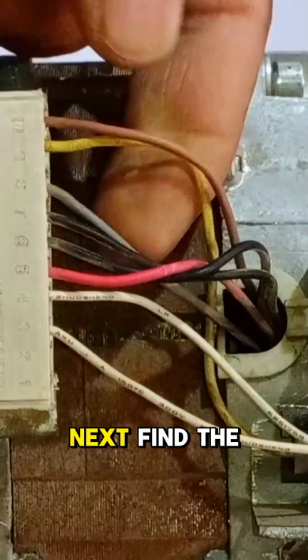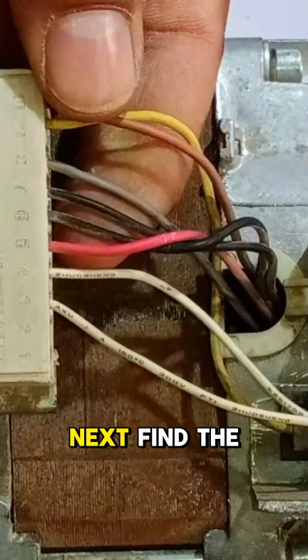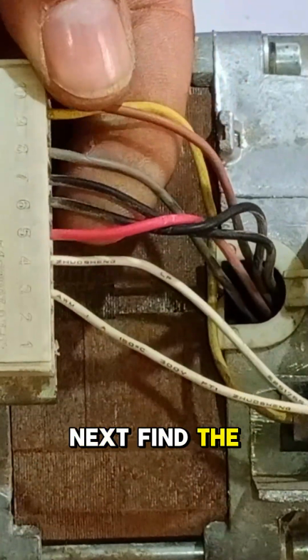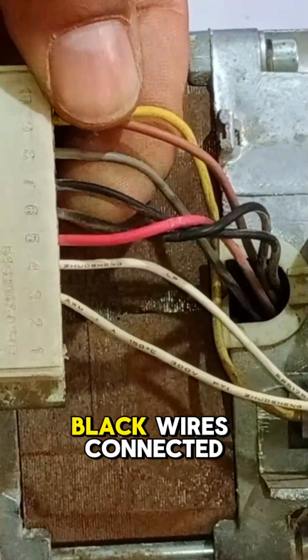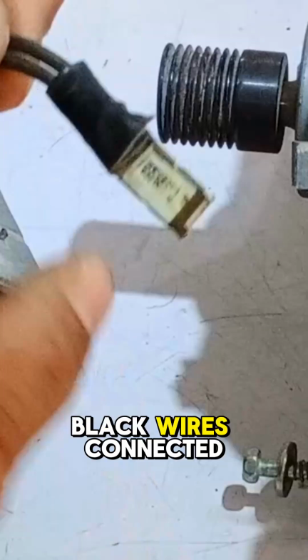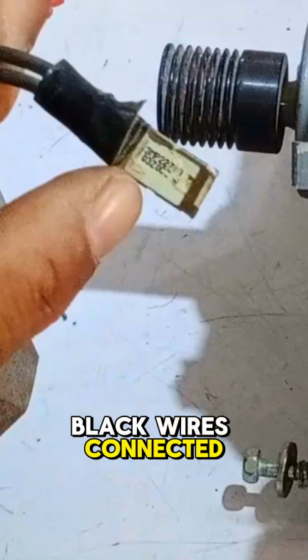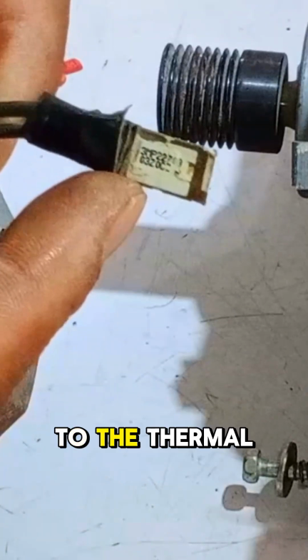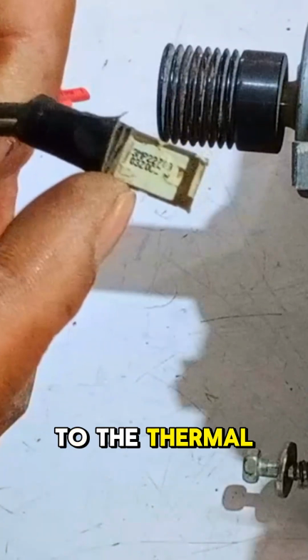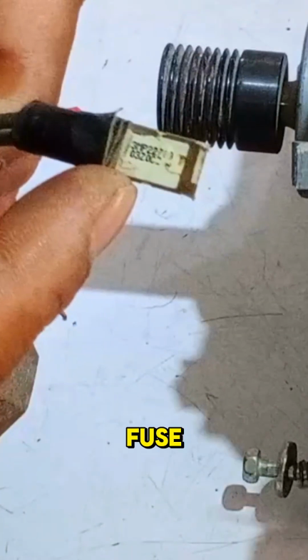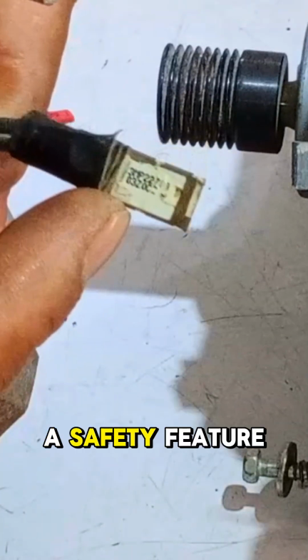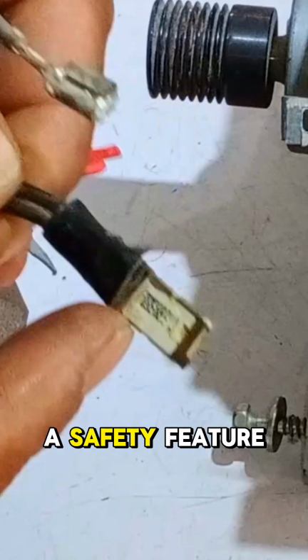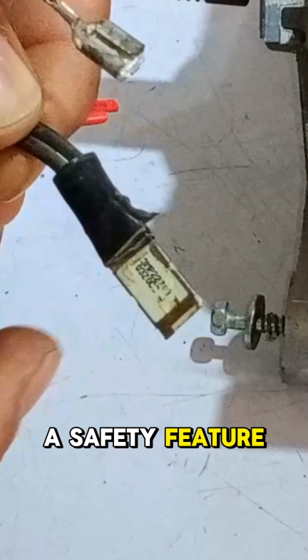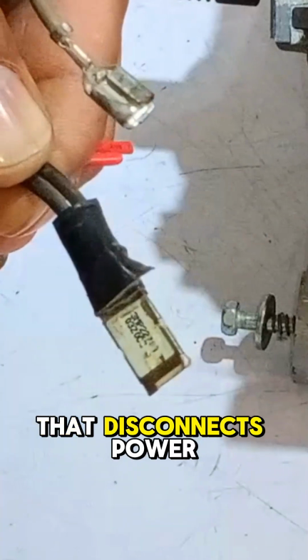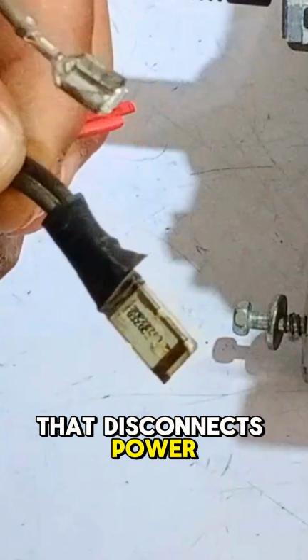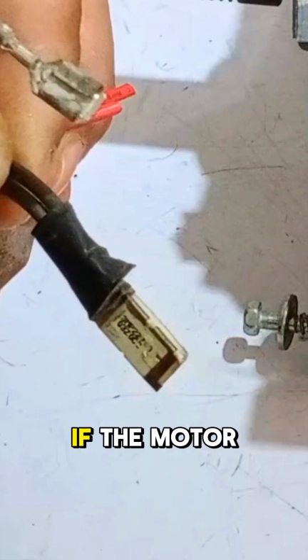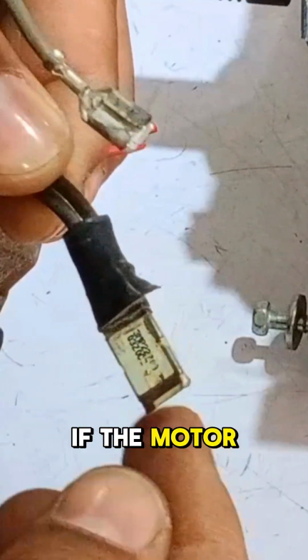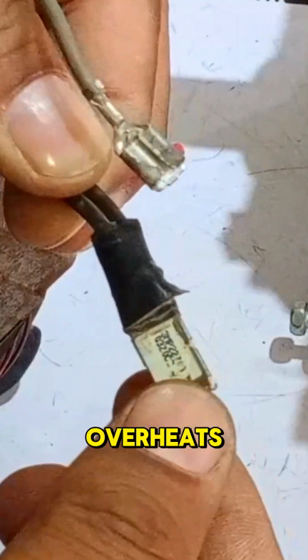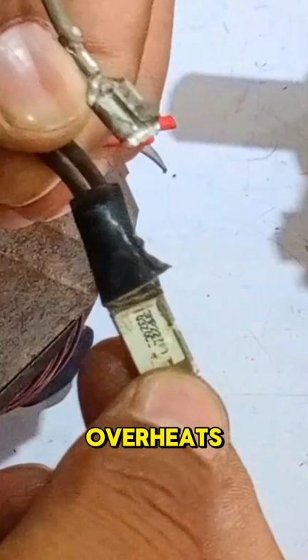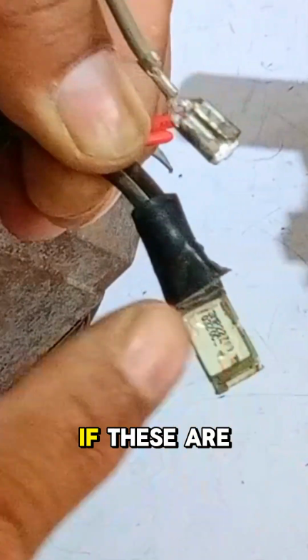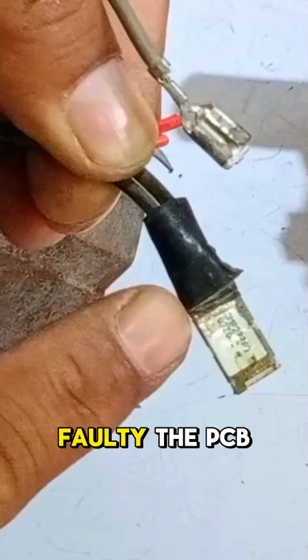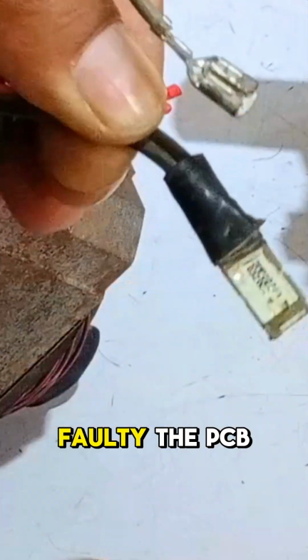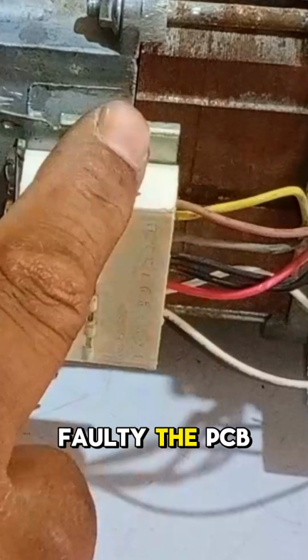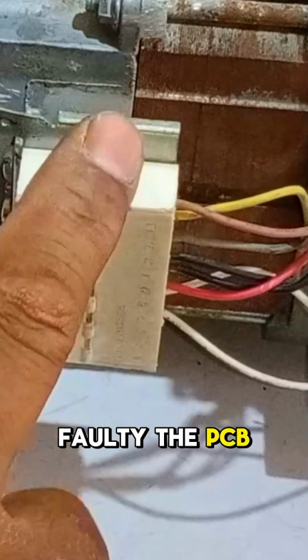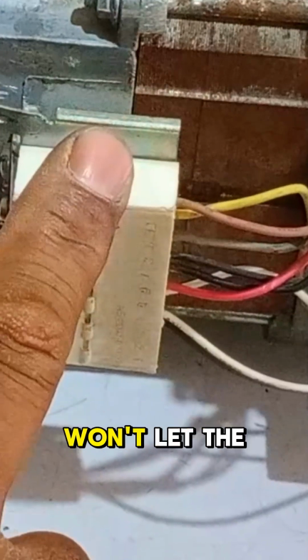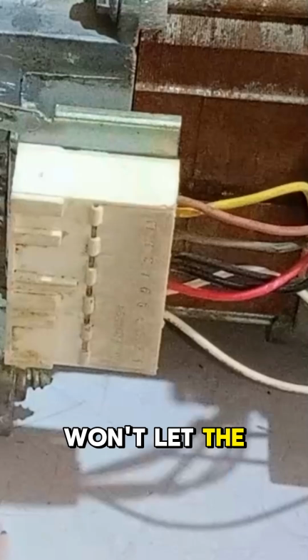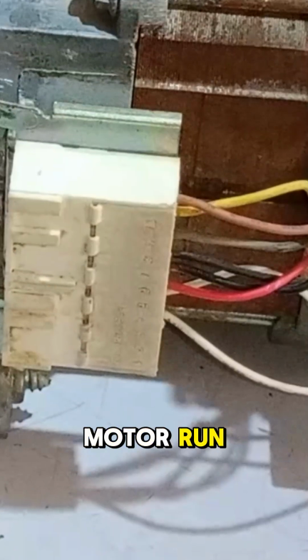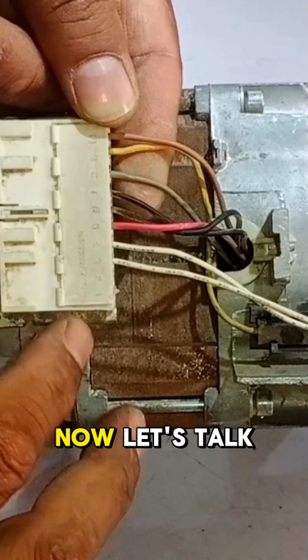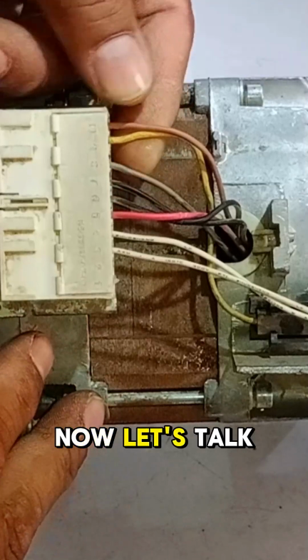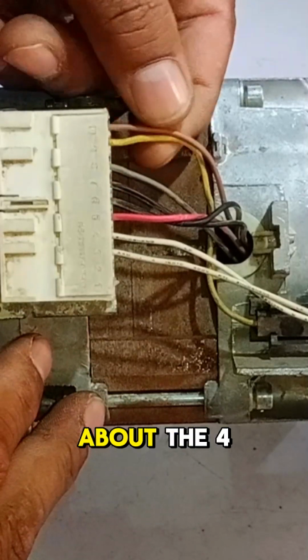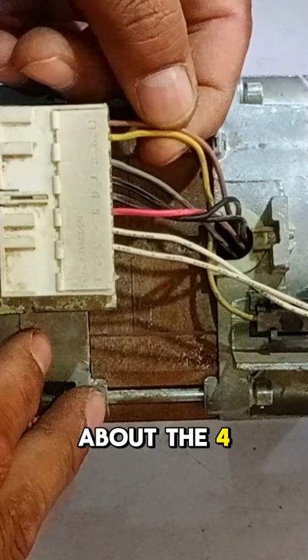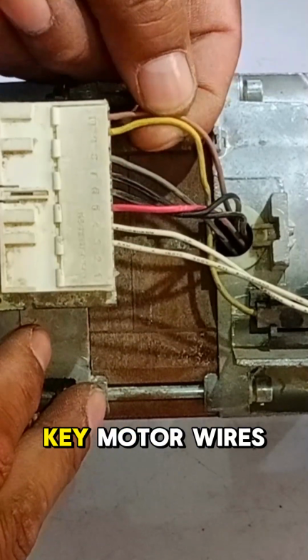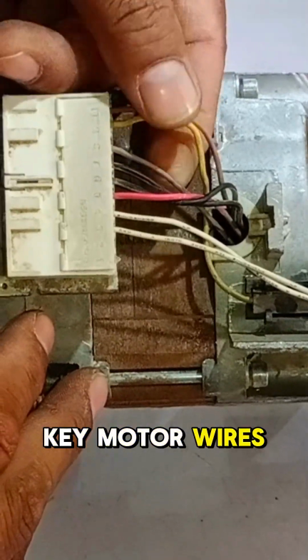Next, find the black wires connected to the thermal fuse, a safety feature that disconnects power if the motor overheats. If these are faulty, the PCB won't let the motor run.